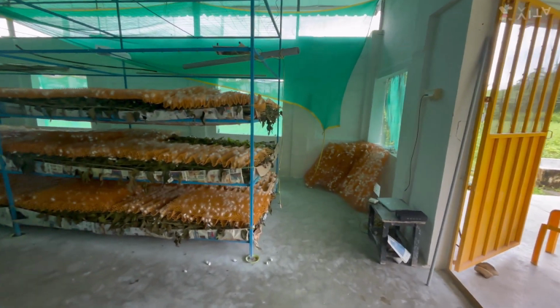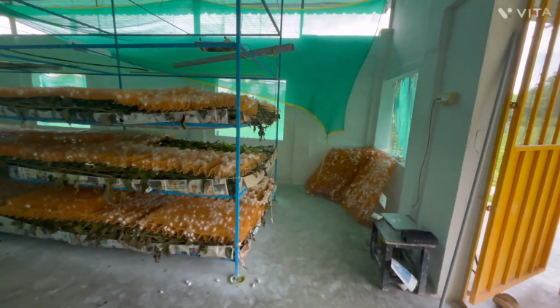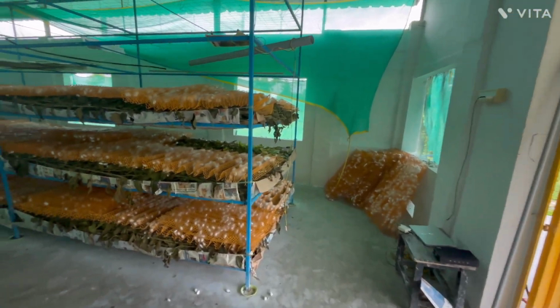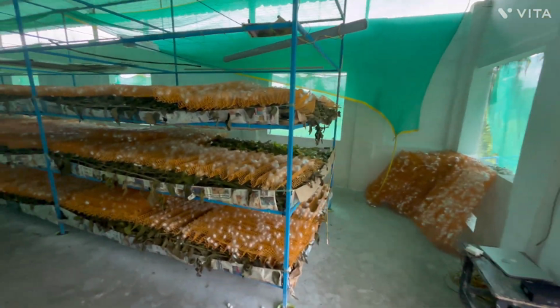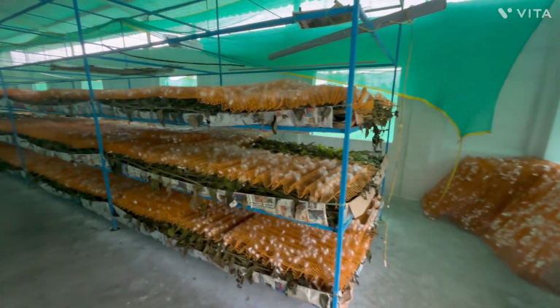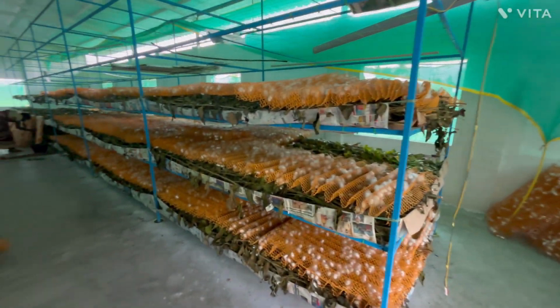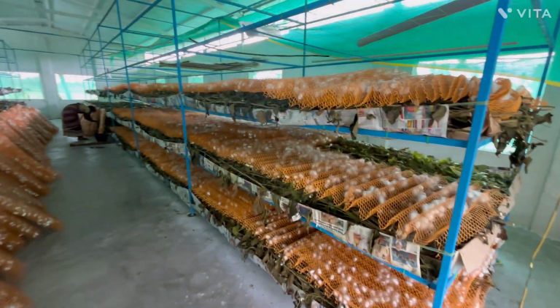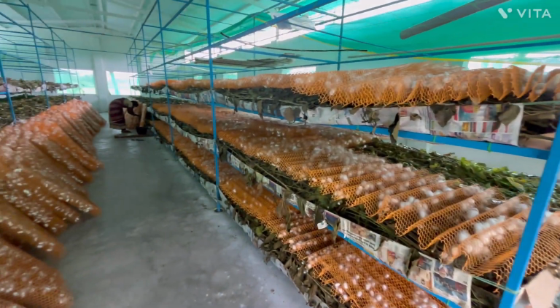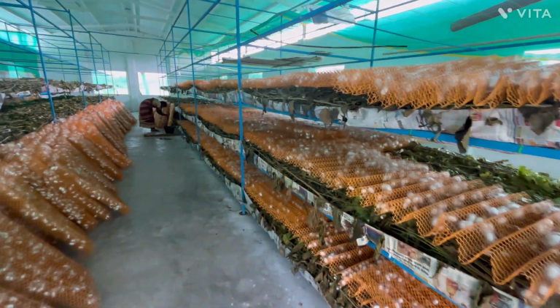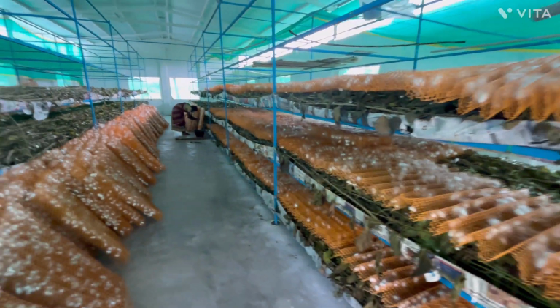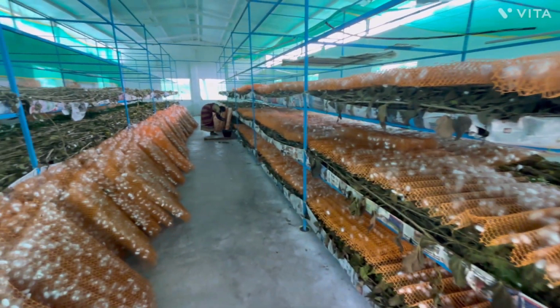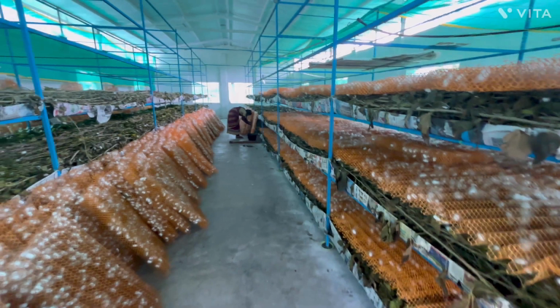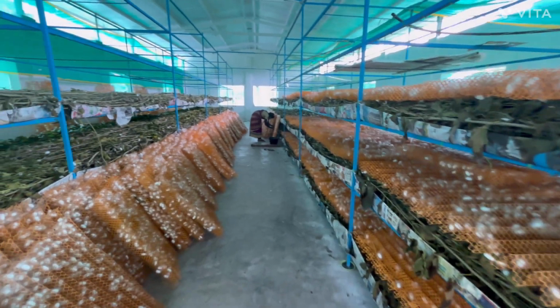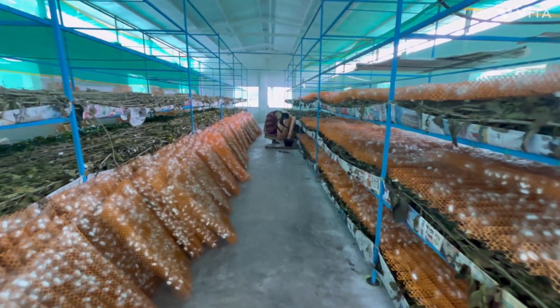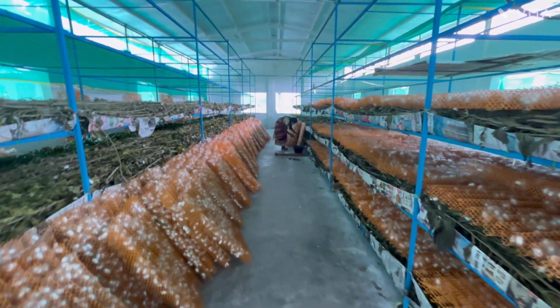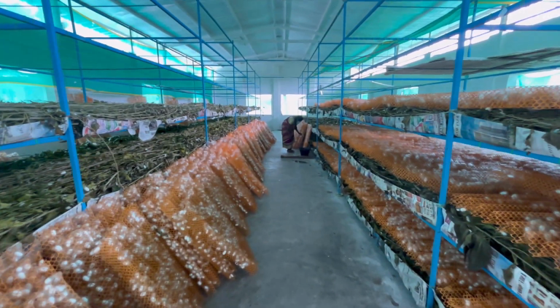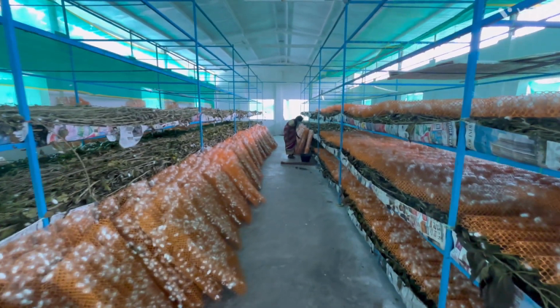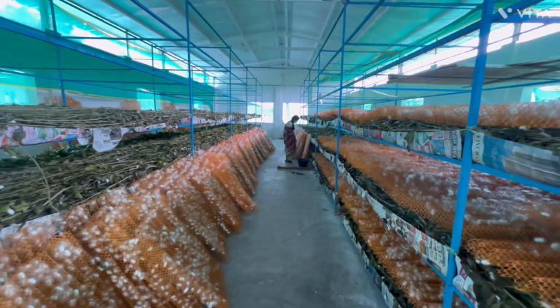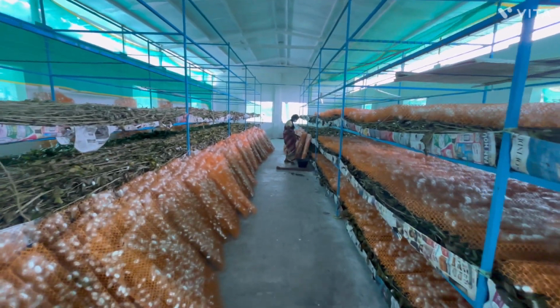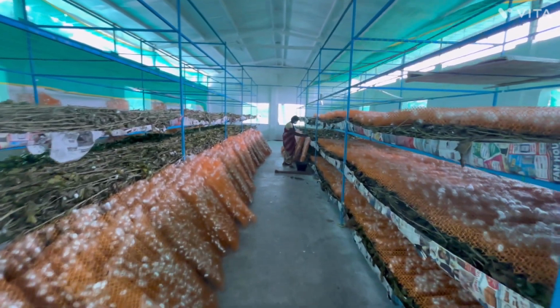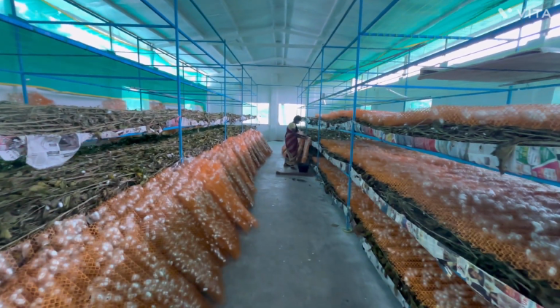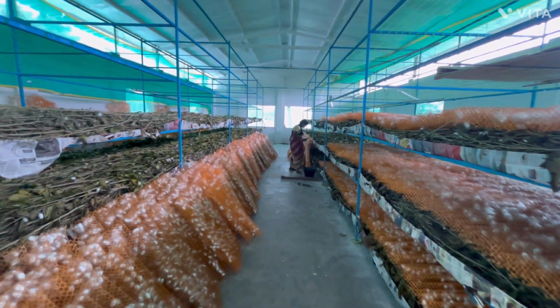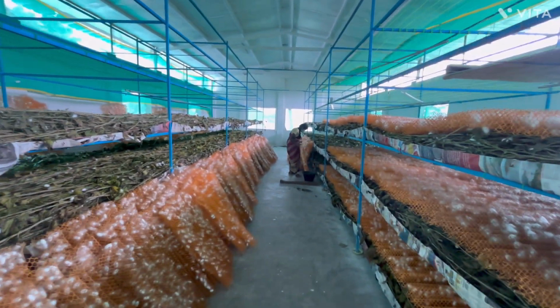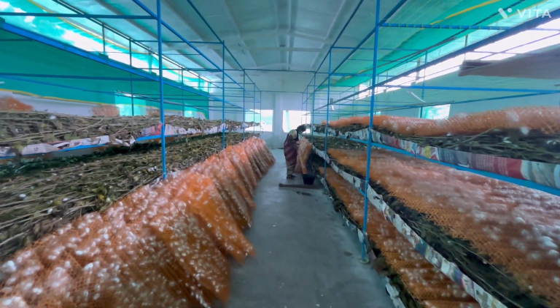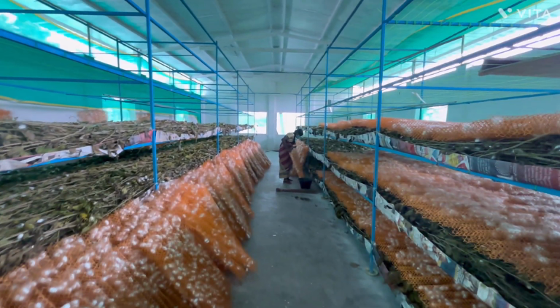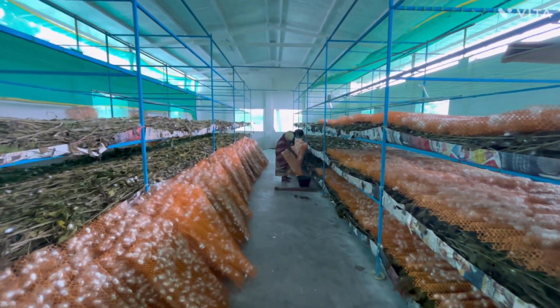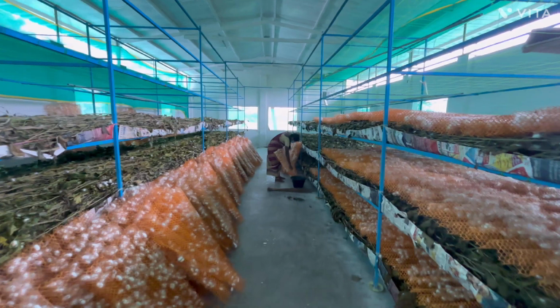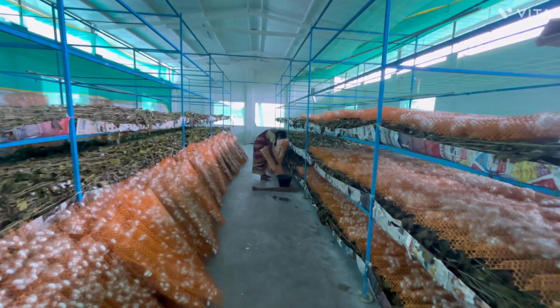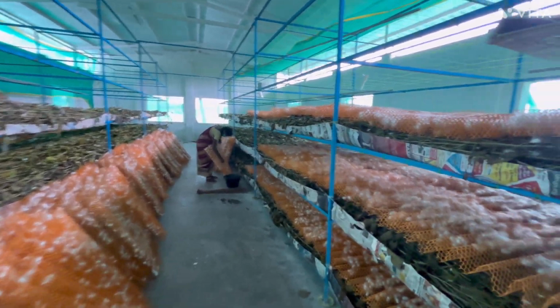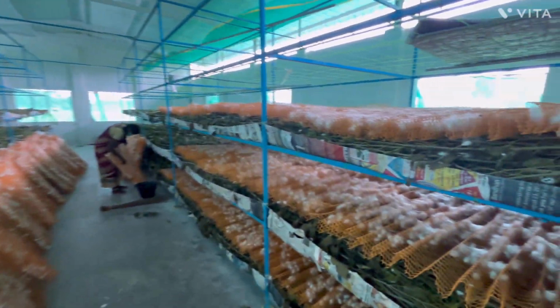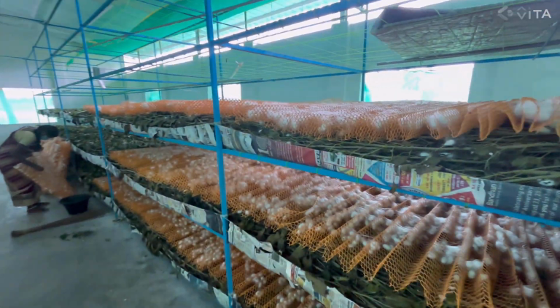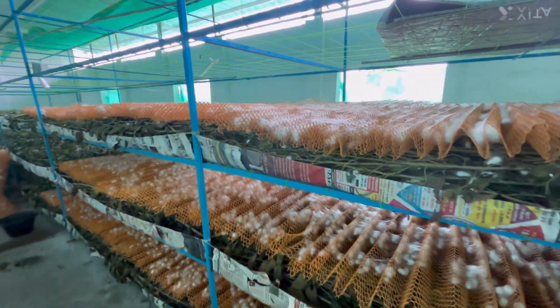In the next video, I will show you how to carefully remove the cocoons from the plastic montages and store them in a very safe place before we take them to the market for selling. Thank you for watching.